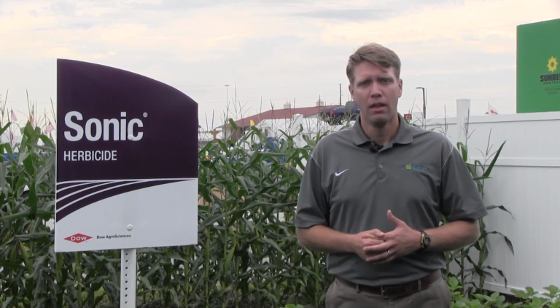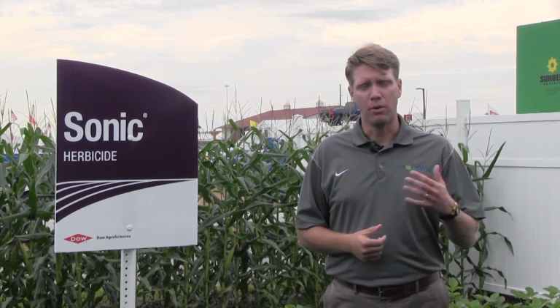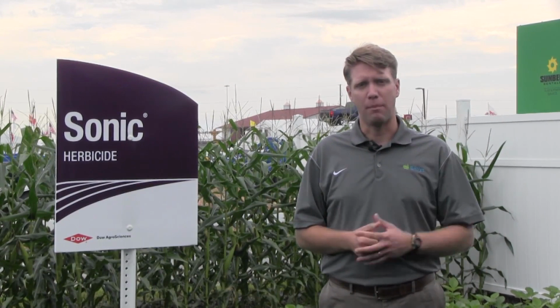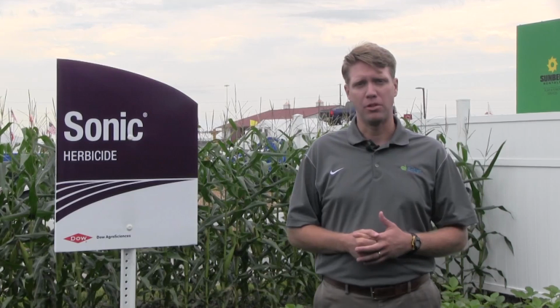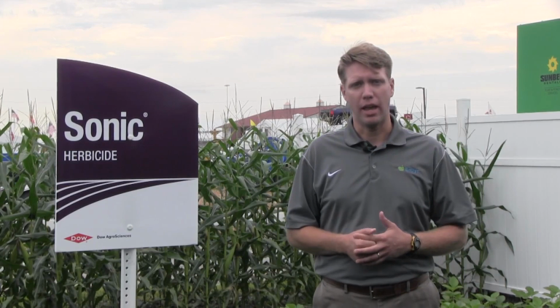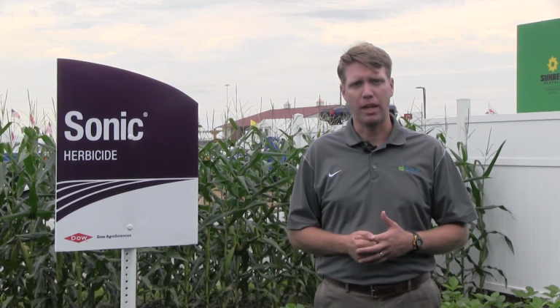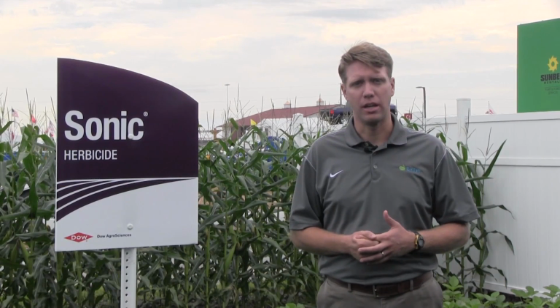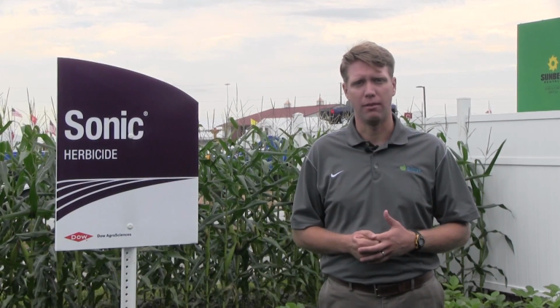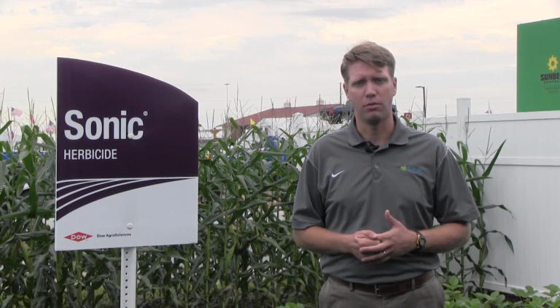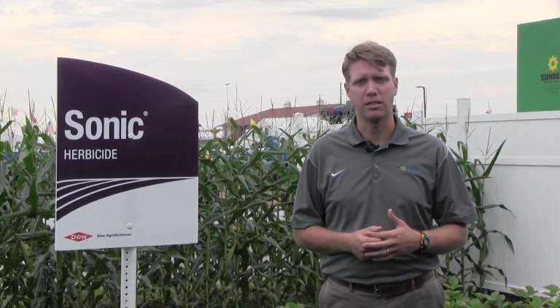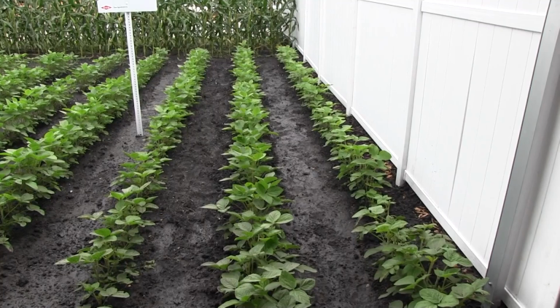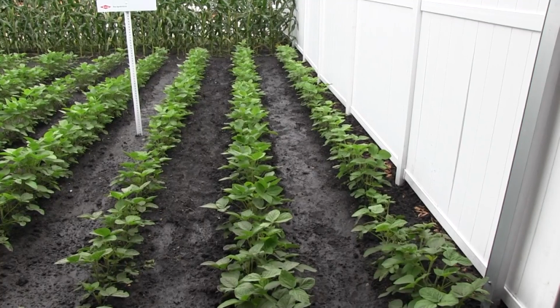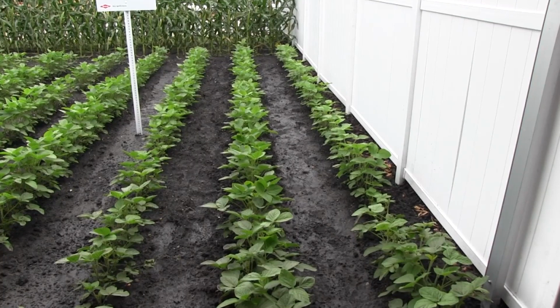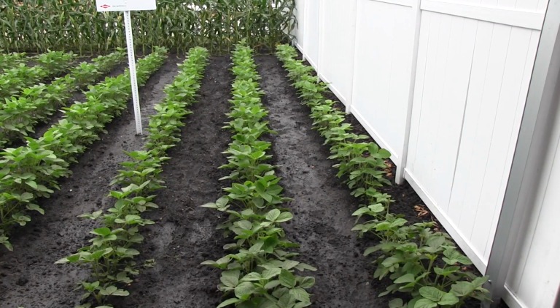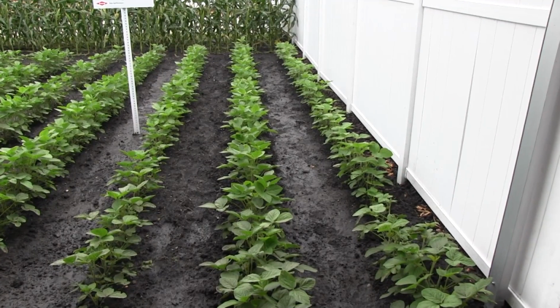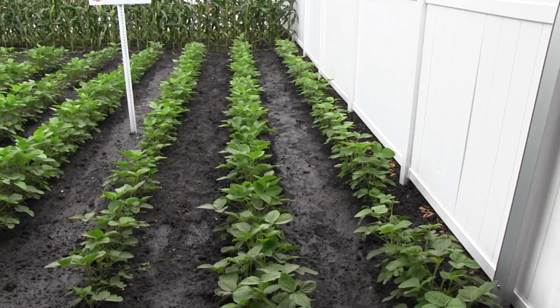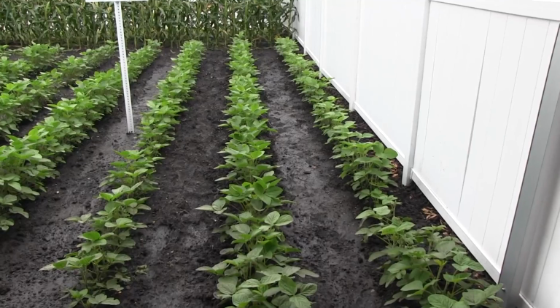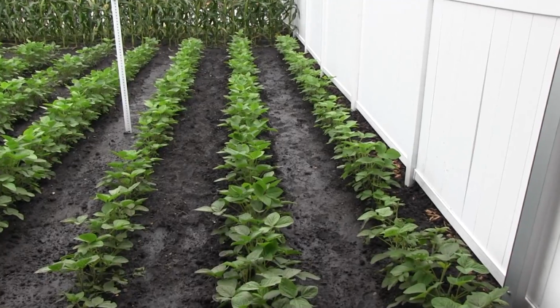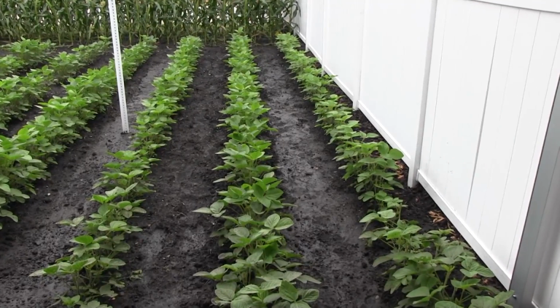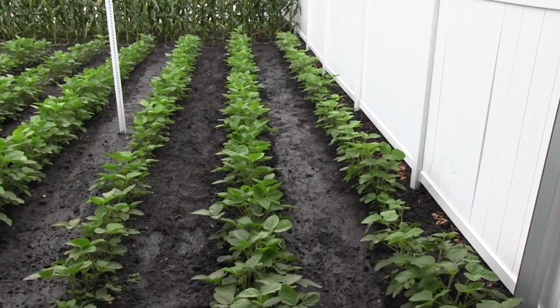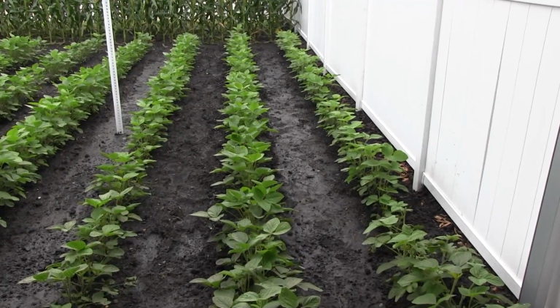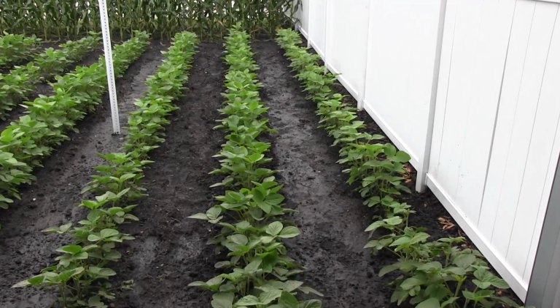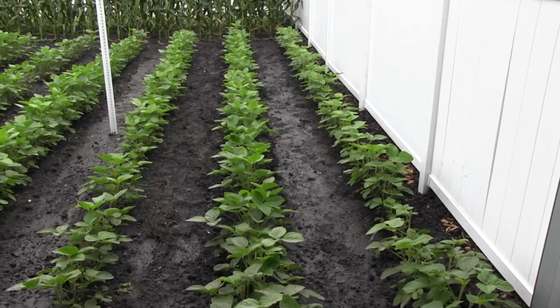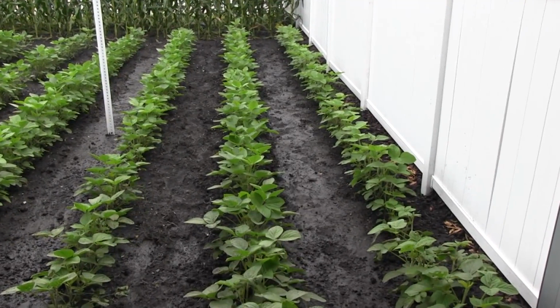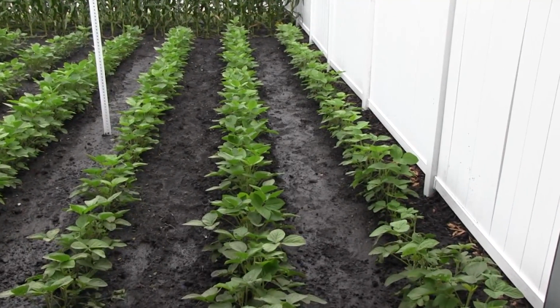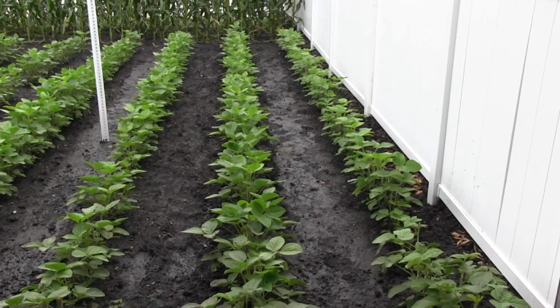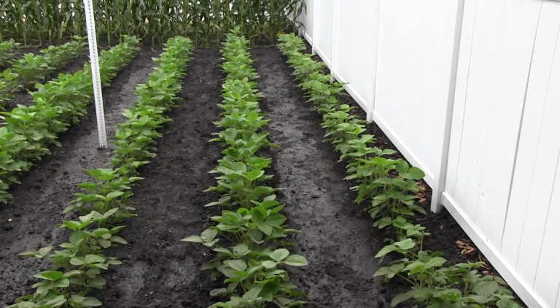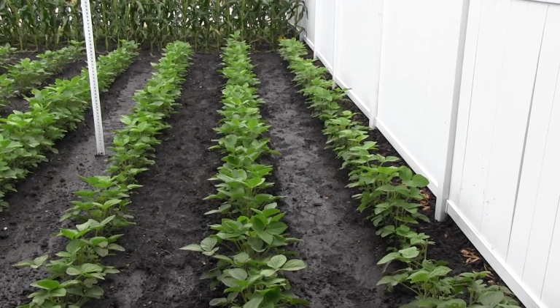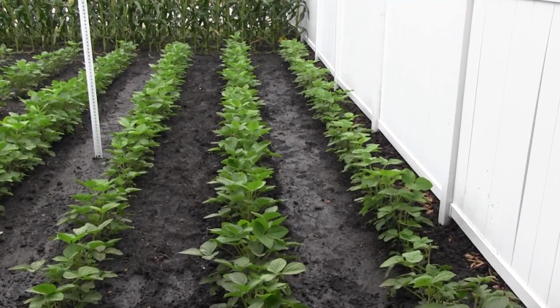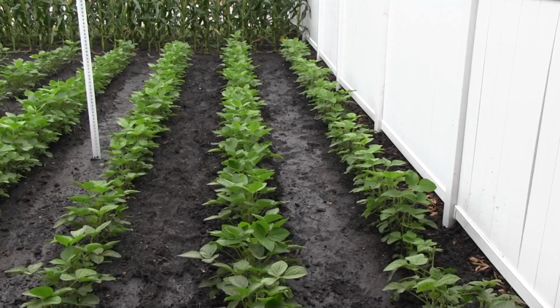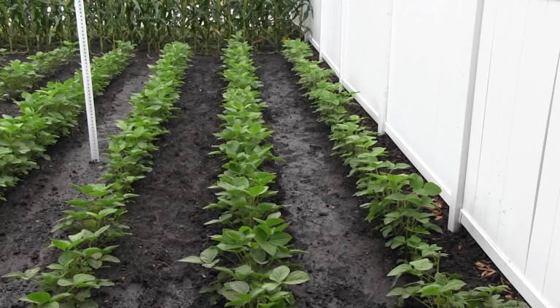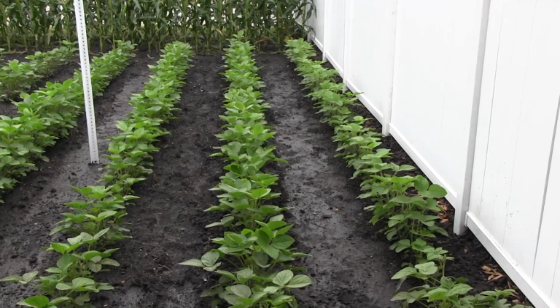The importance of that pre-emergence application really is to help provide early season weed control so that the crop is able to out-compete the weeds and use the nutrients, moisture, and light that's available.